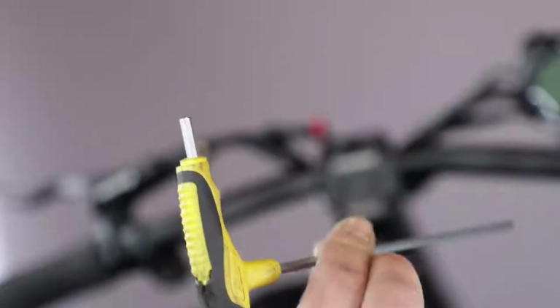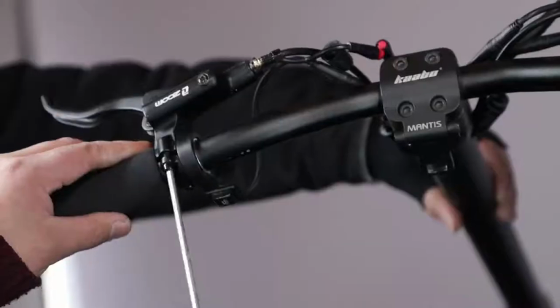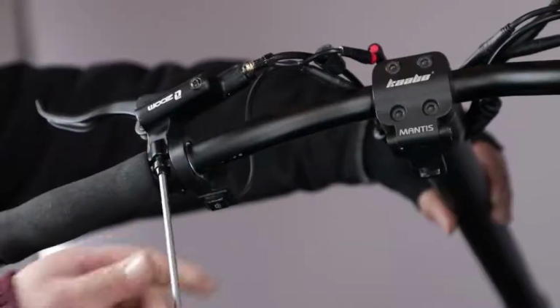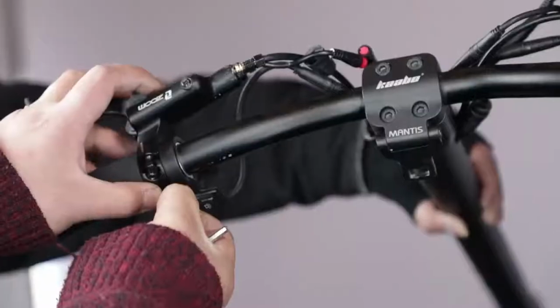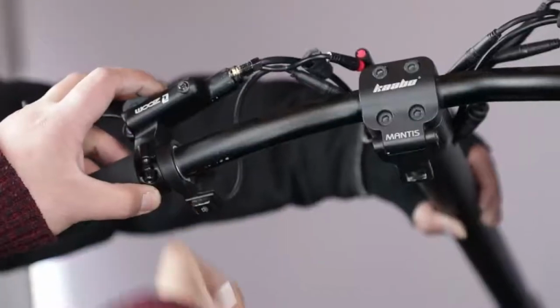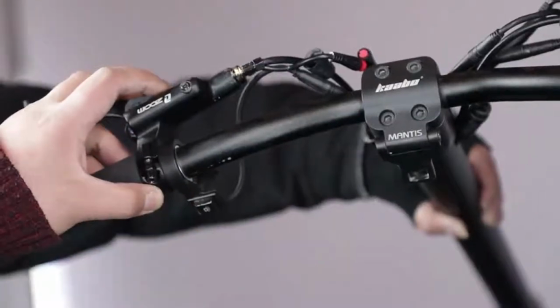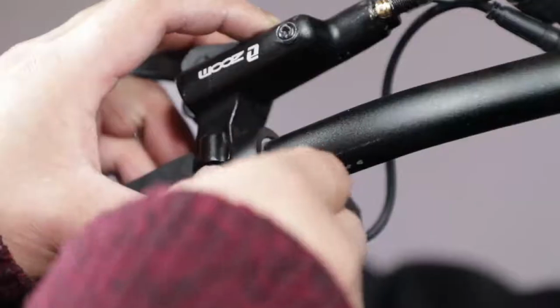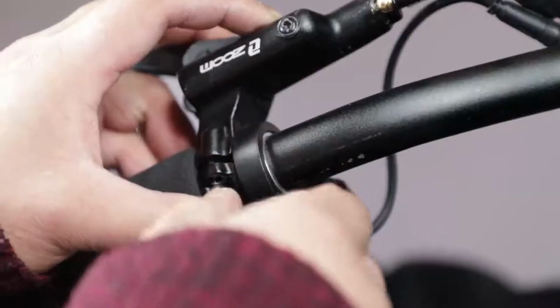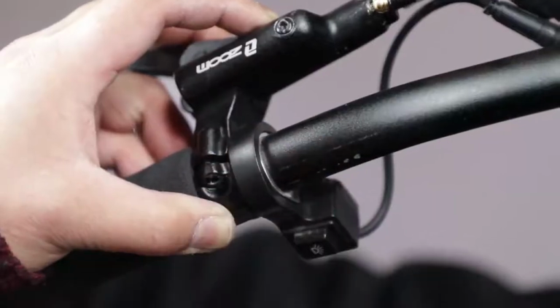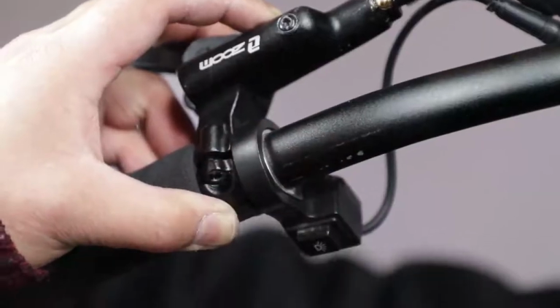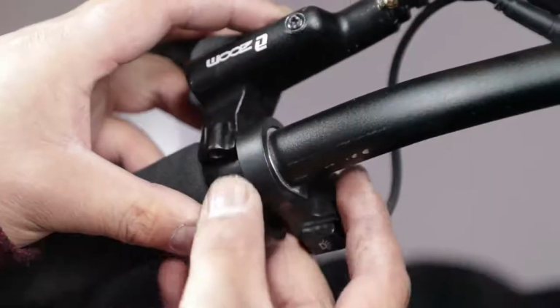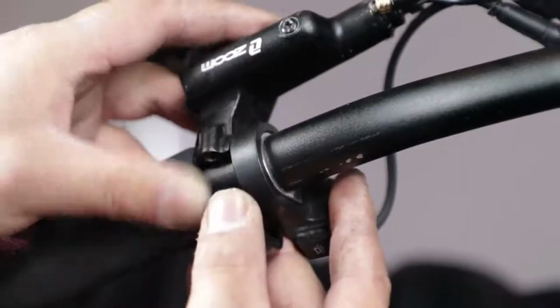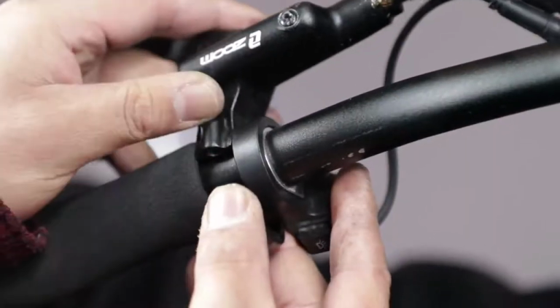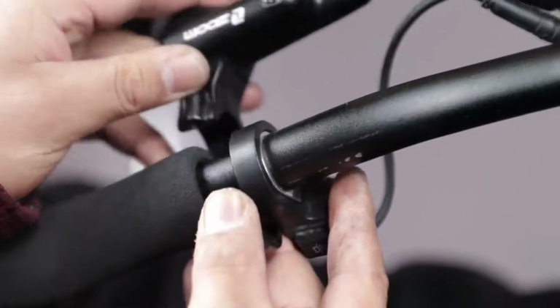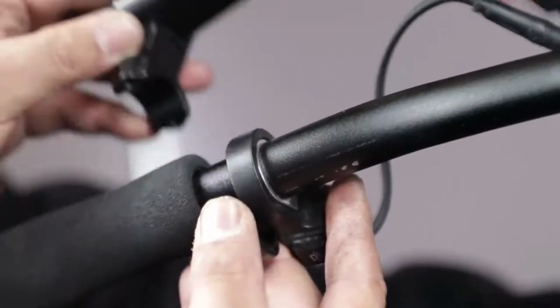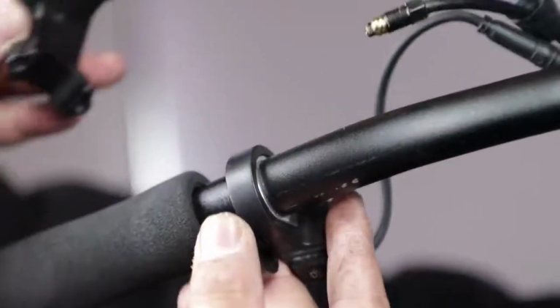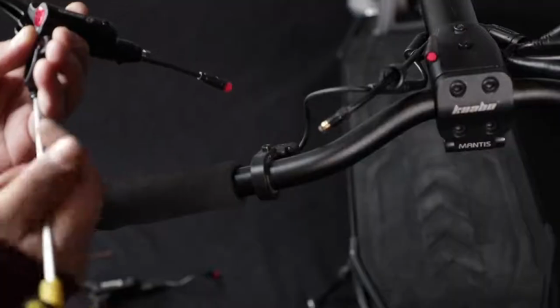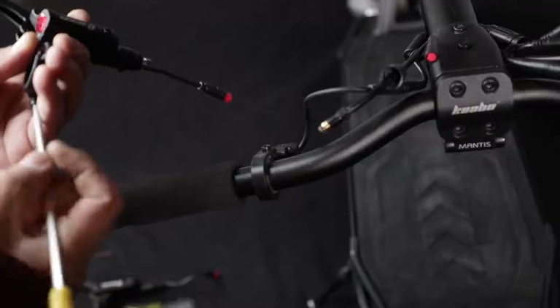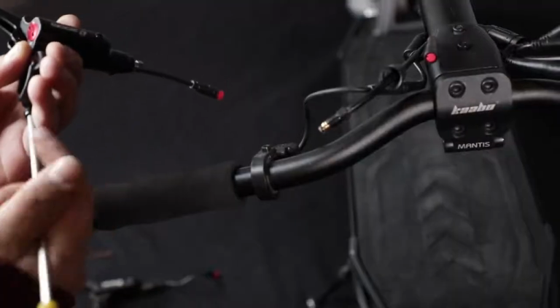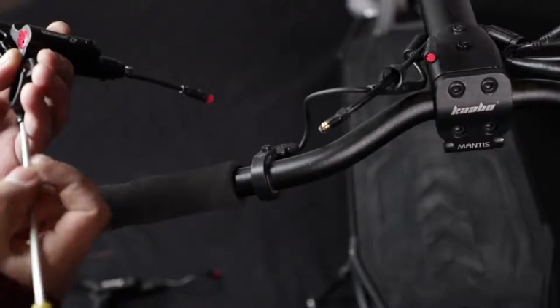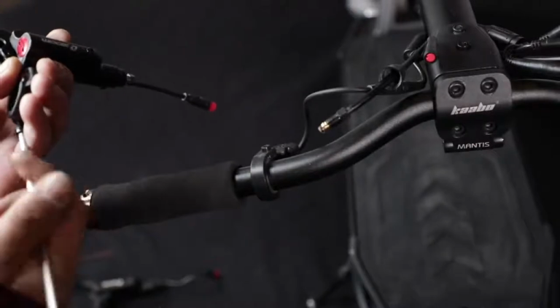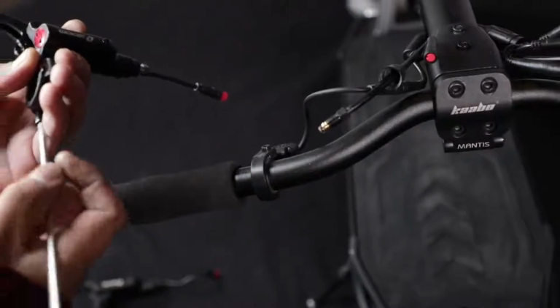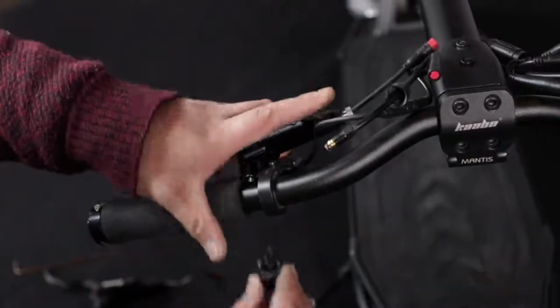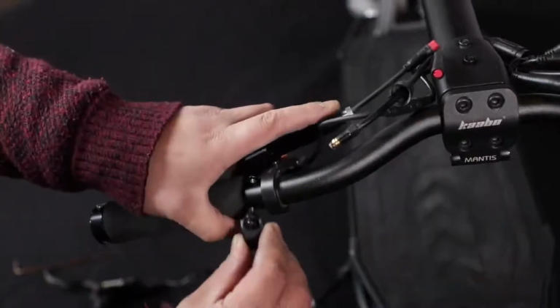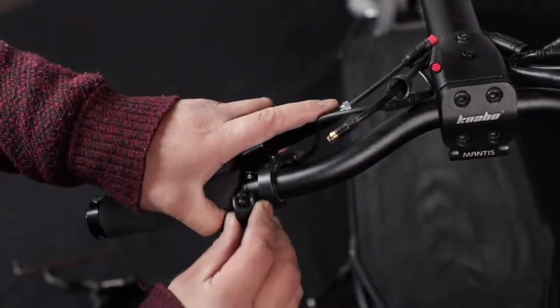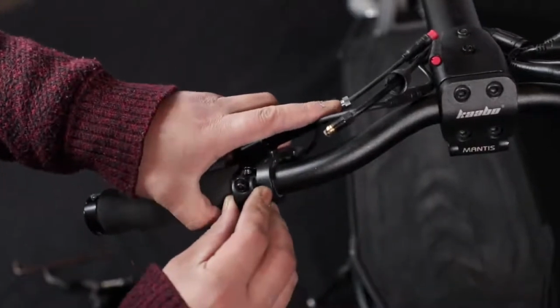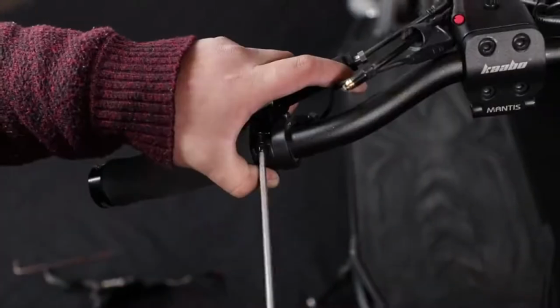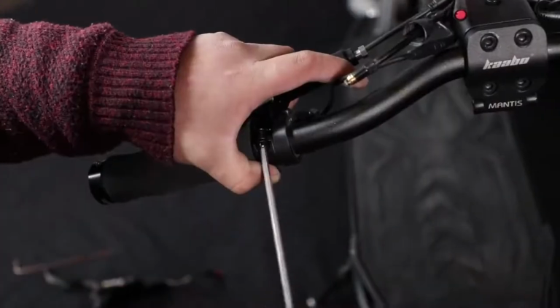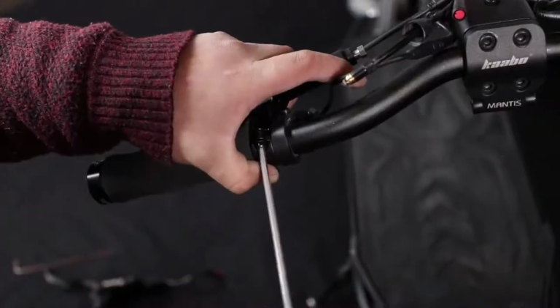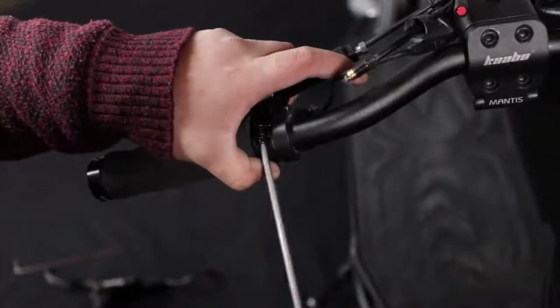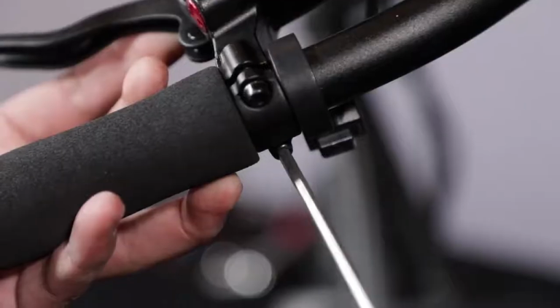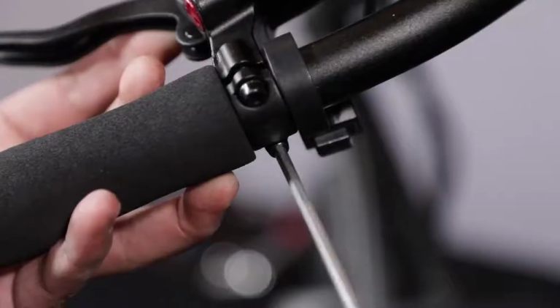Unscrew the brake handle screw with a 4mm Allen wrench, then take off the screws of the new brake handle and secure the new brake handle on the handlebar.